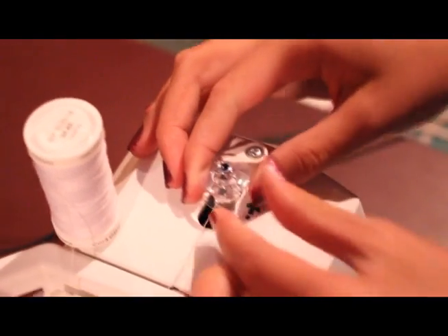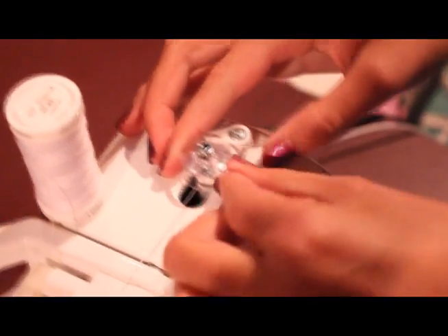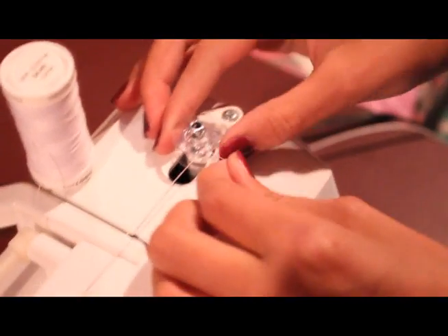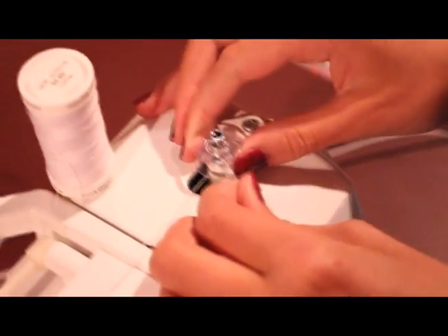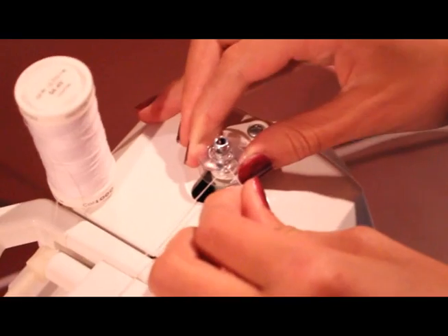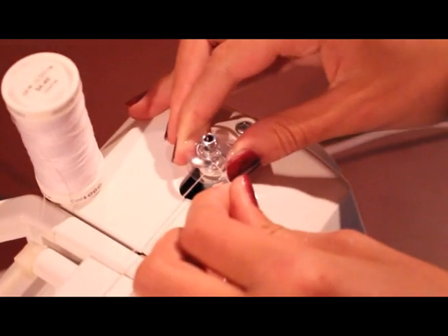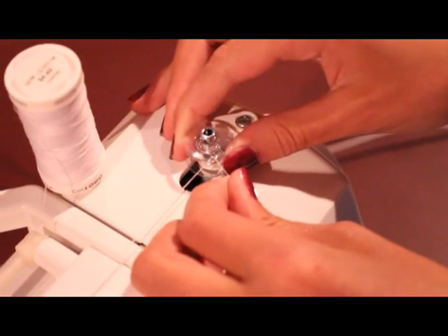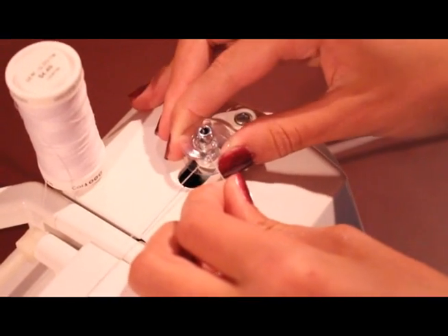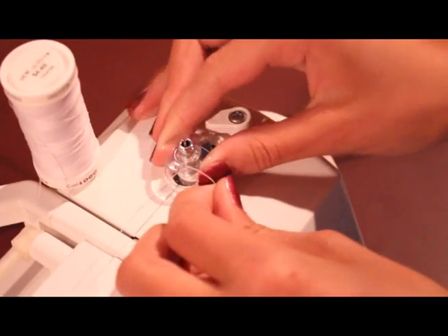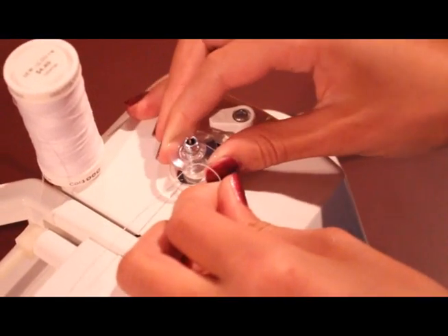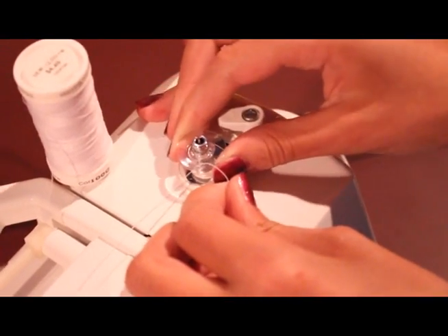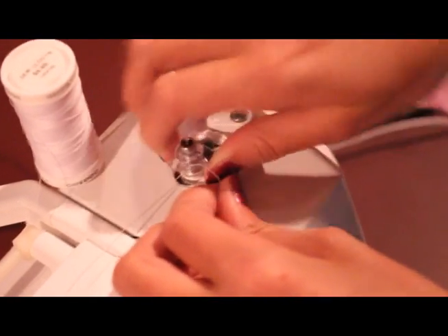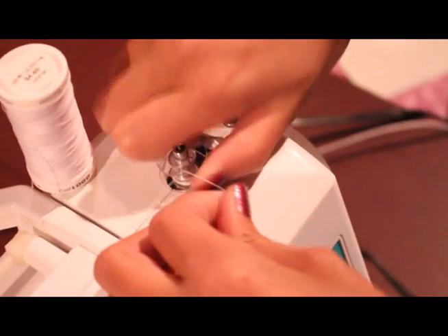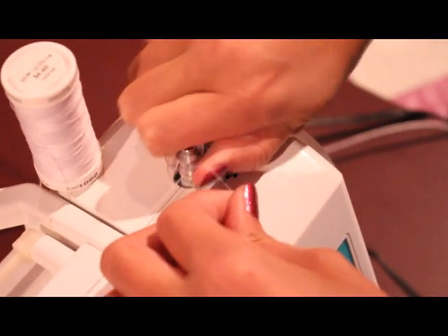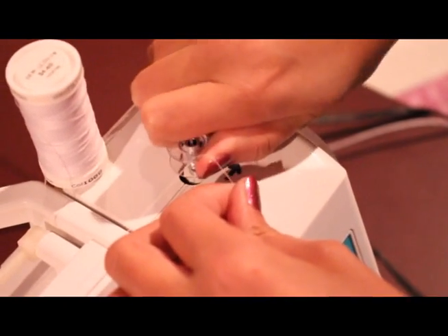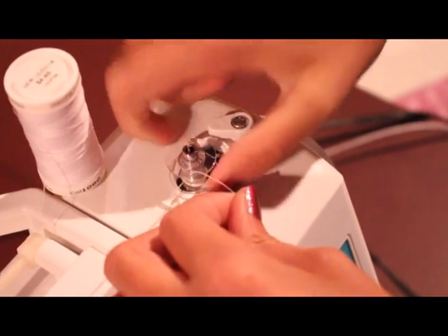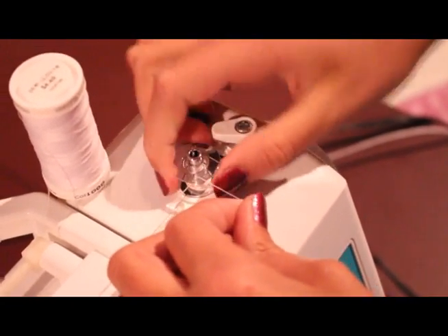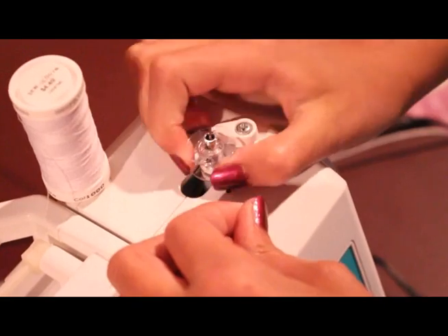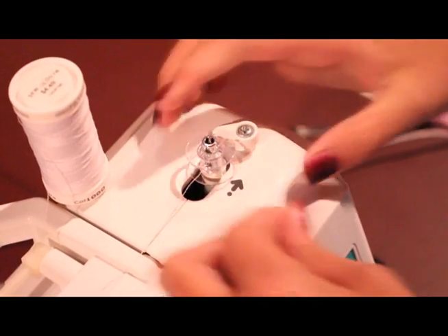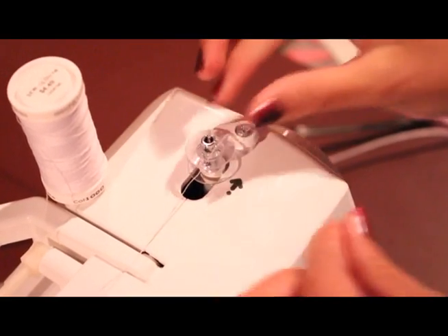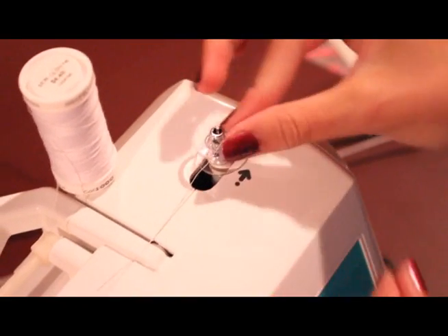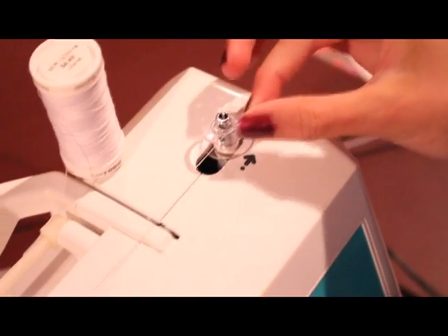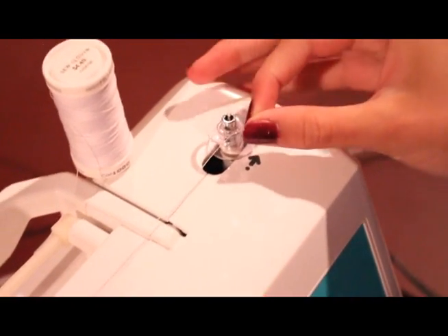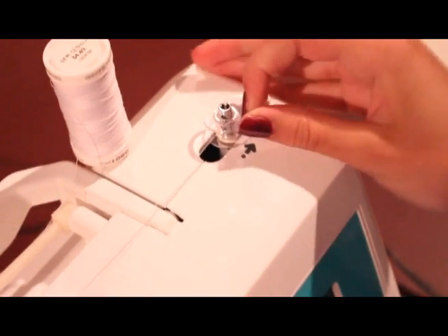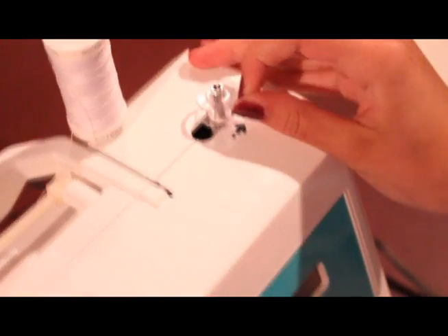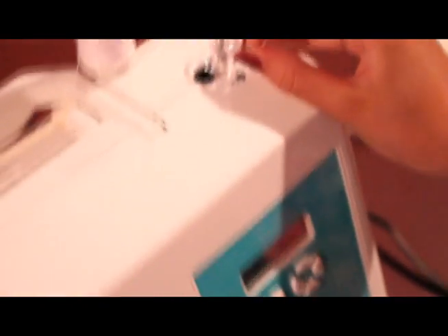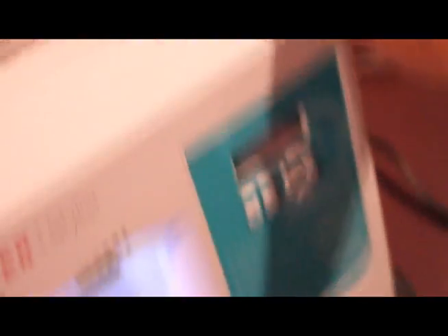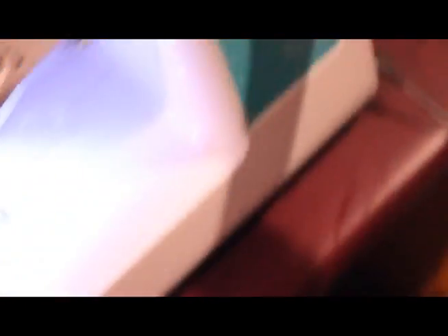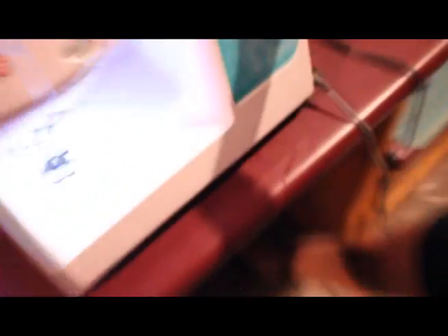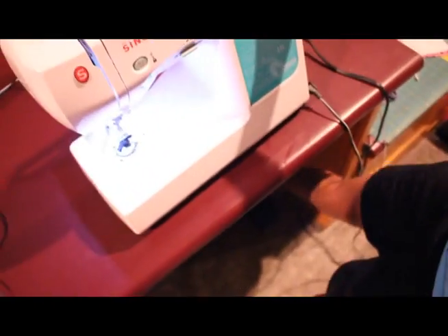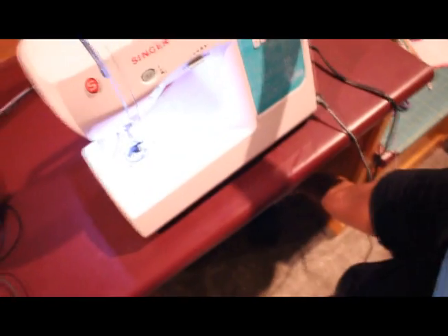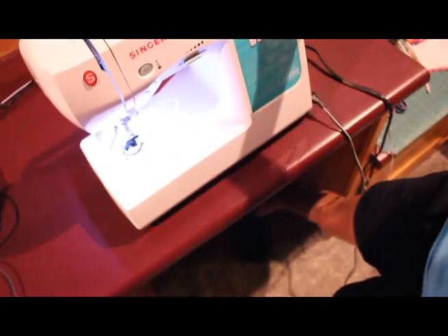And then now, since you've done that, you can't lift it up, but if you slide it back over you can easily take it off. Just going to keep that there, and you want to press on your pedal.